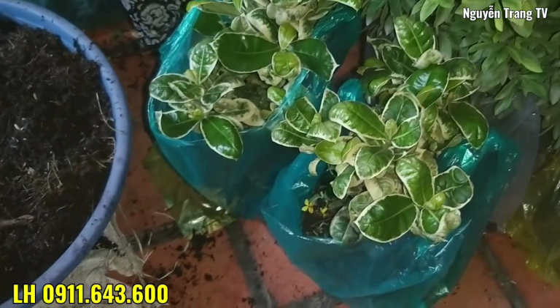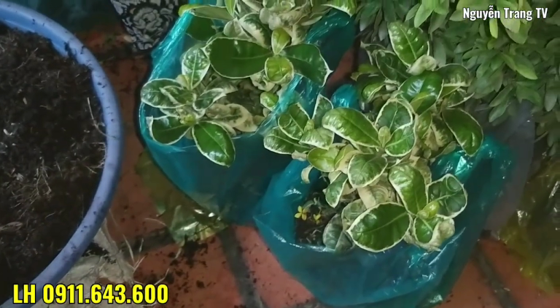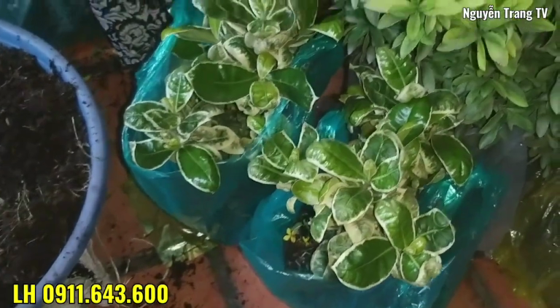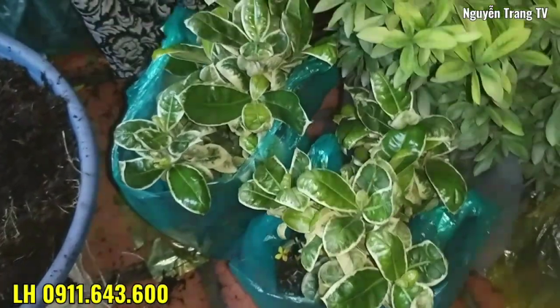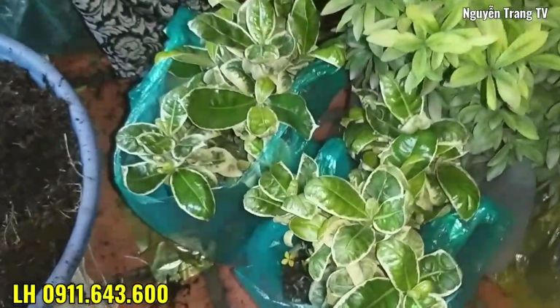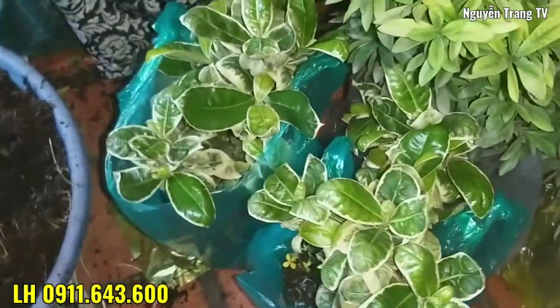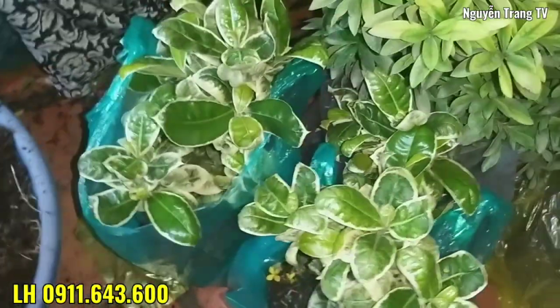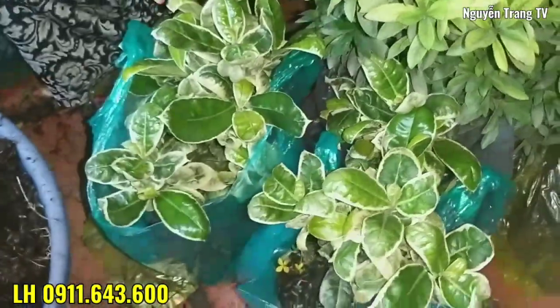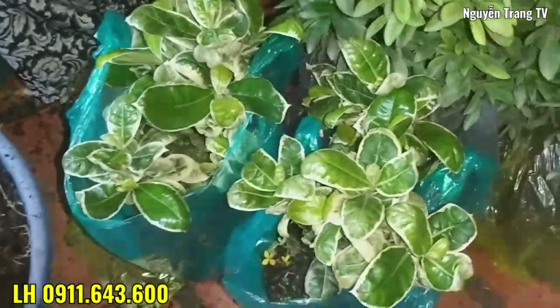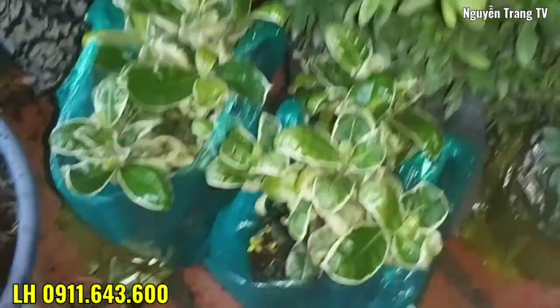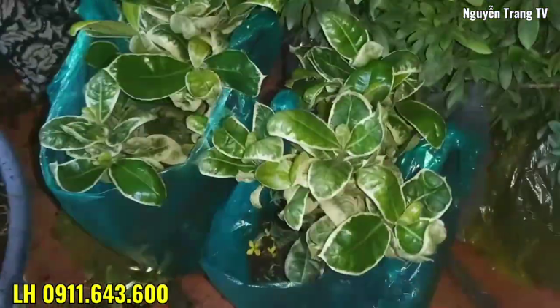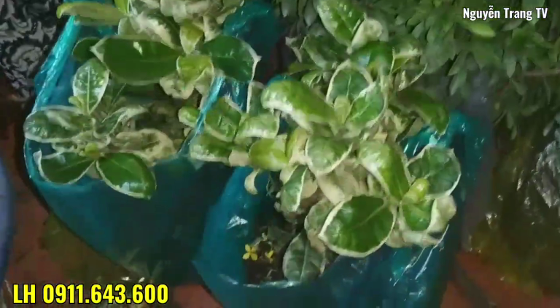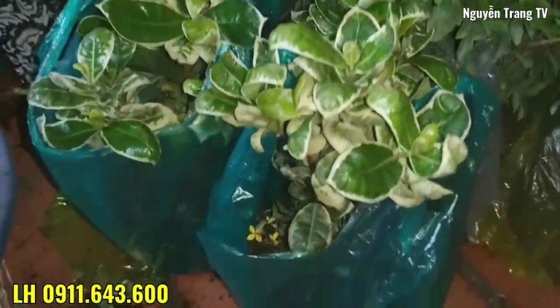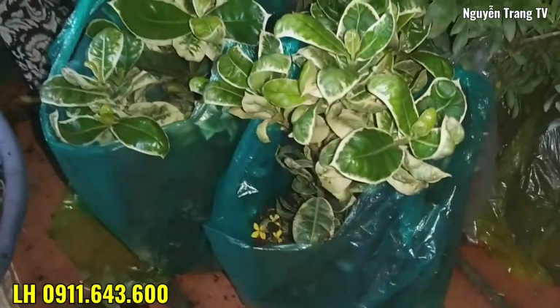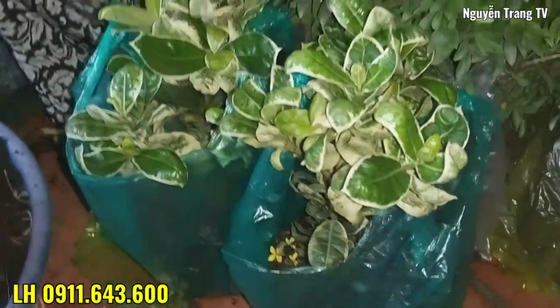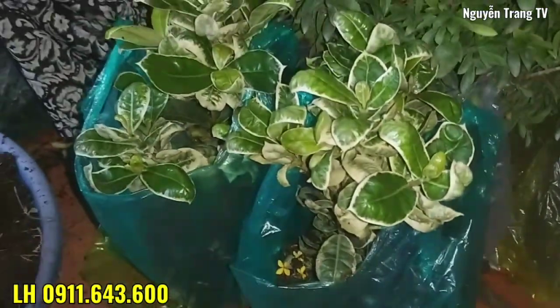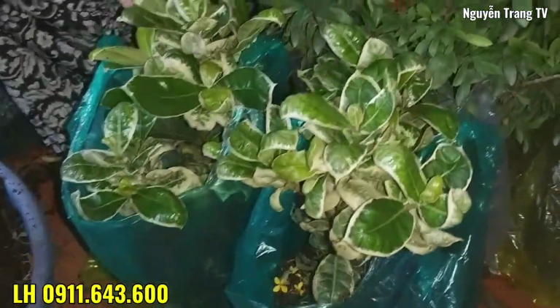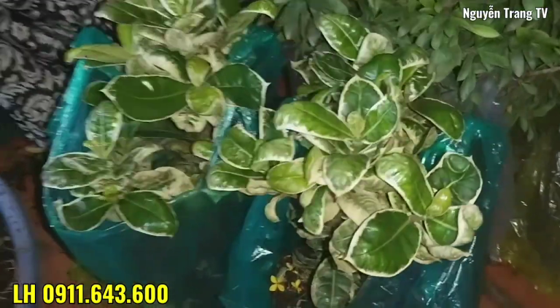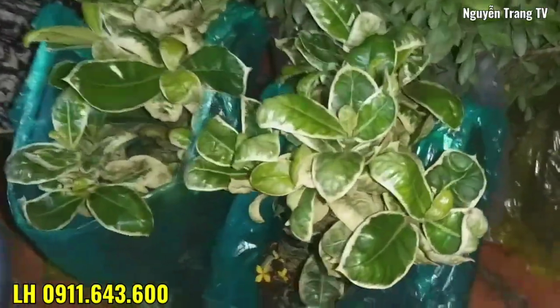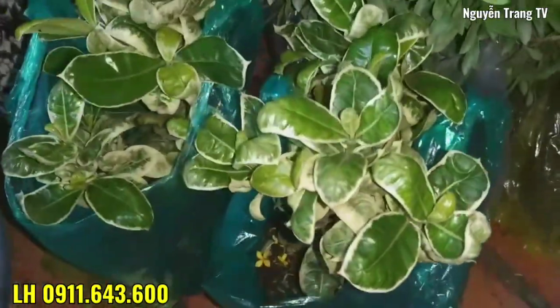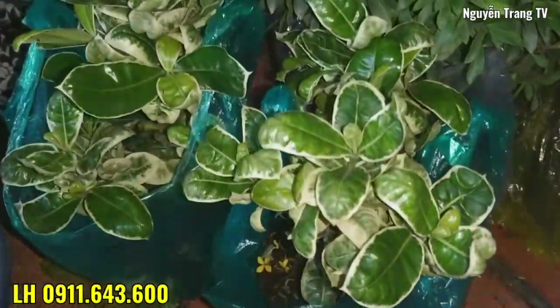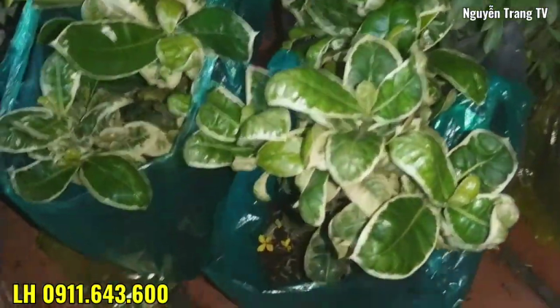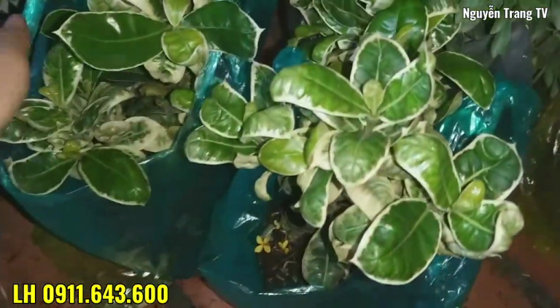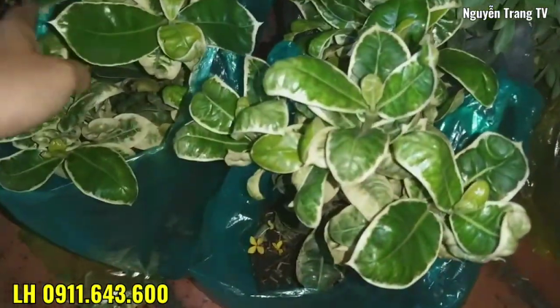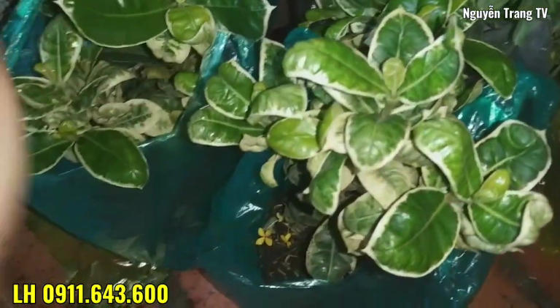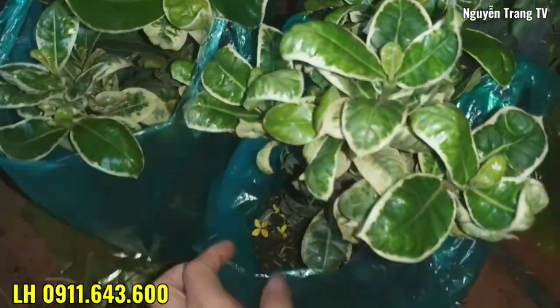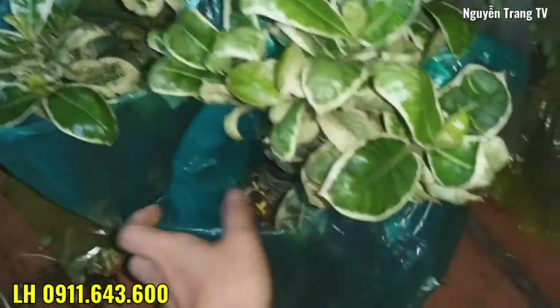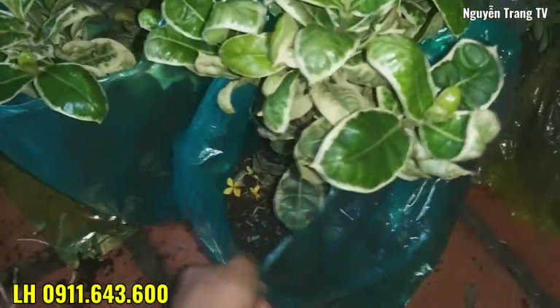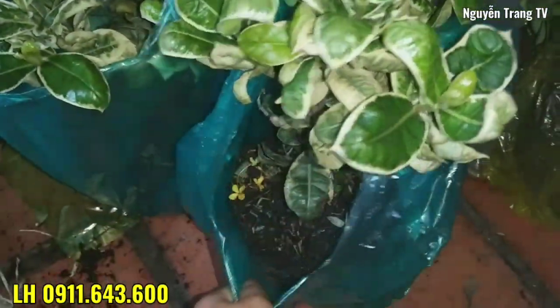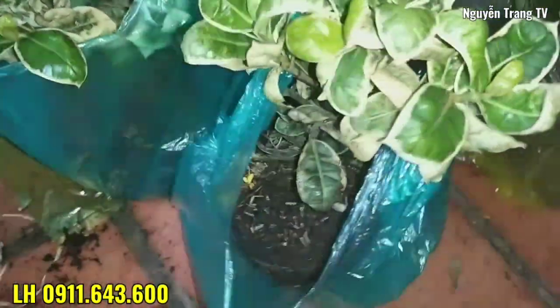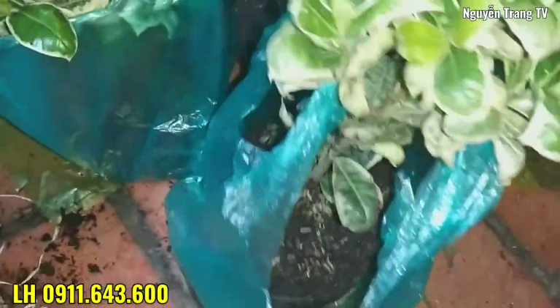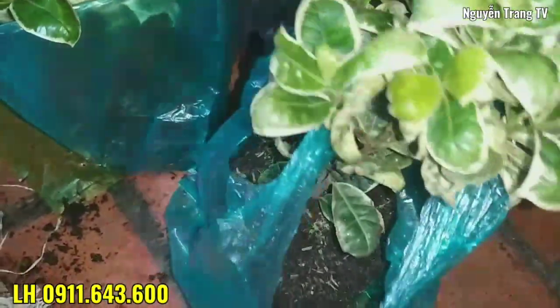Xin chào các bạn. Bây giờ mình đang đóng thùng 2 cây cẩm thạch gửi cho khách. (Hello everyone. Right now I'm boxing up 2 jade plants to send to a customer.)